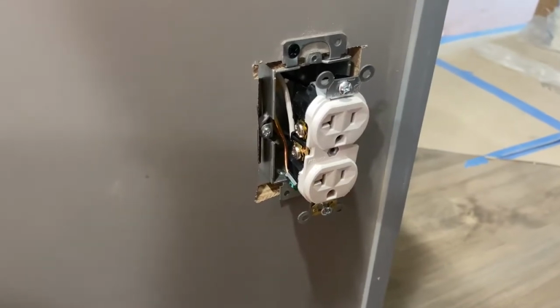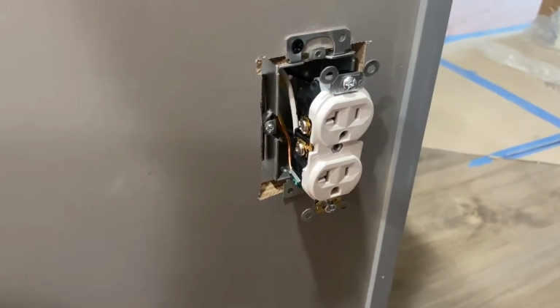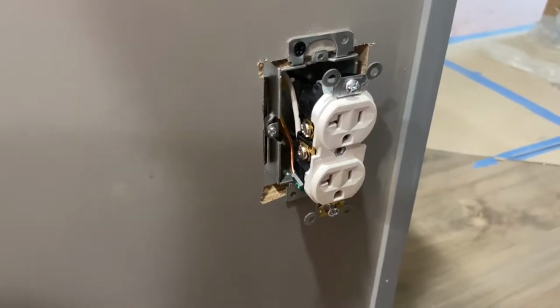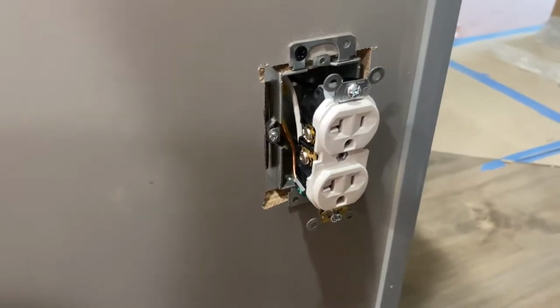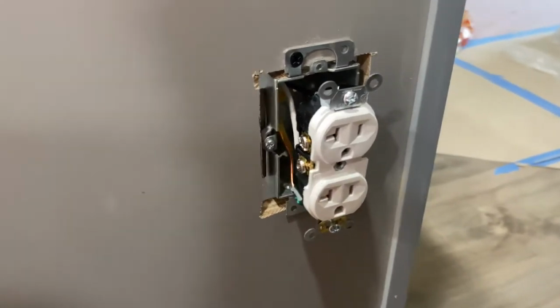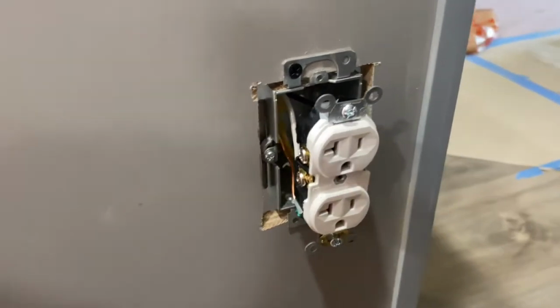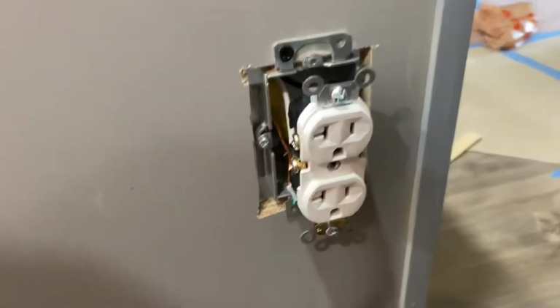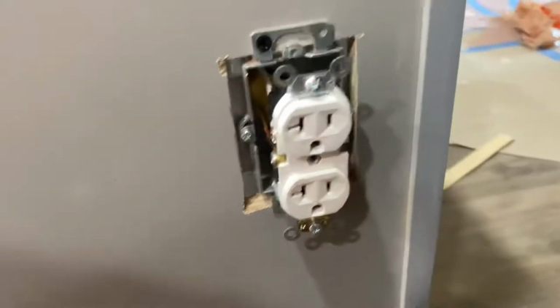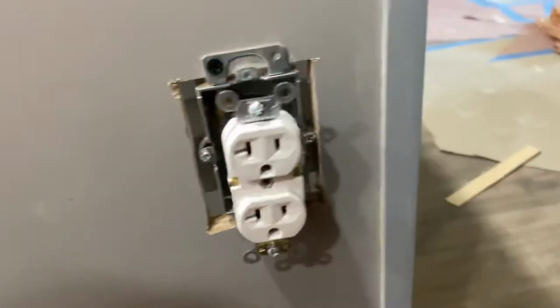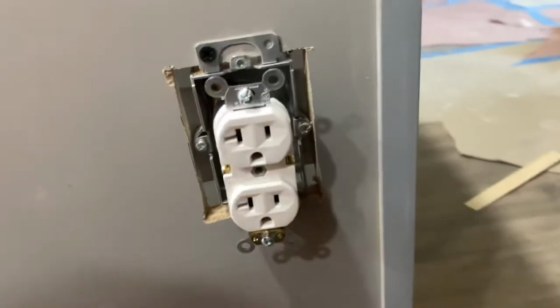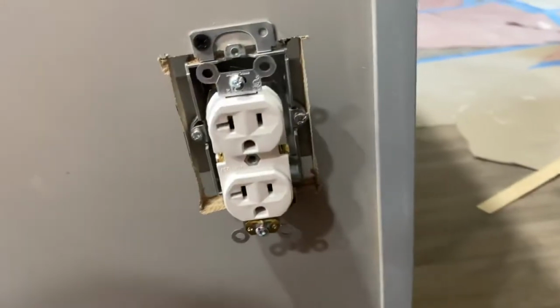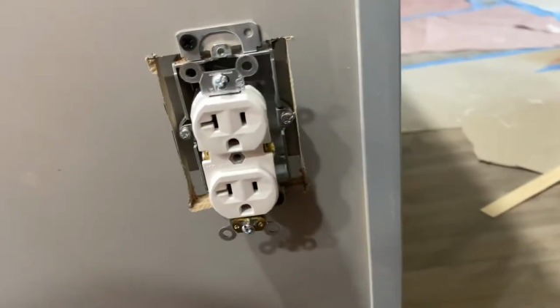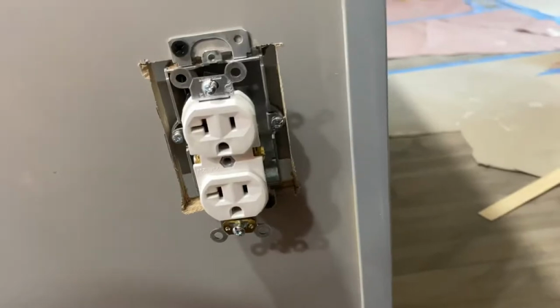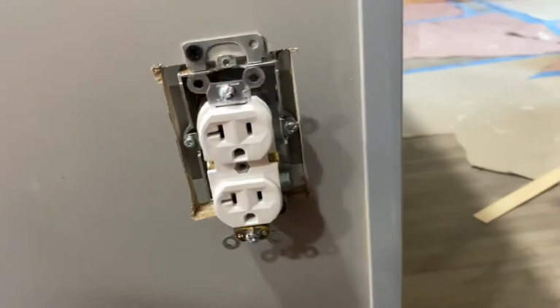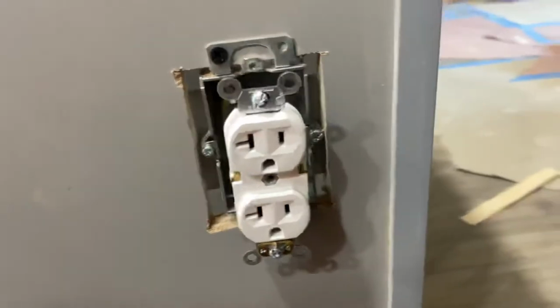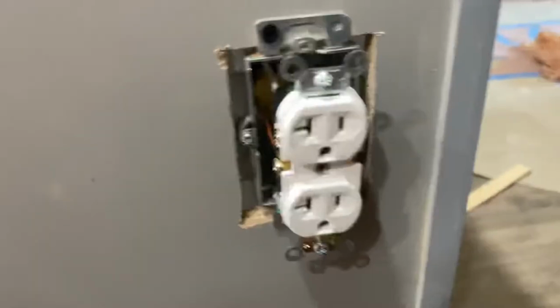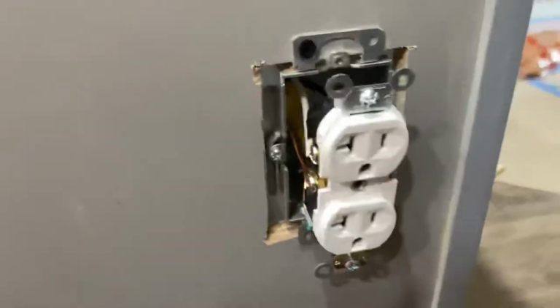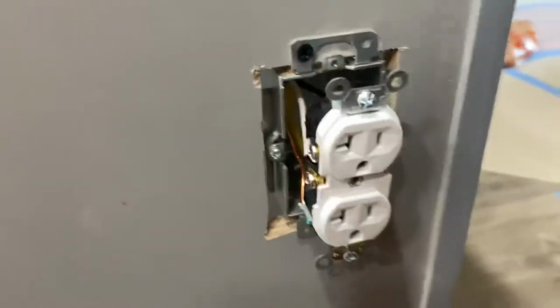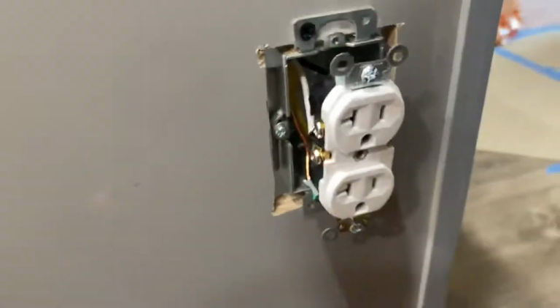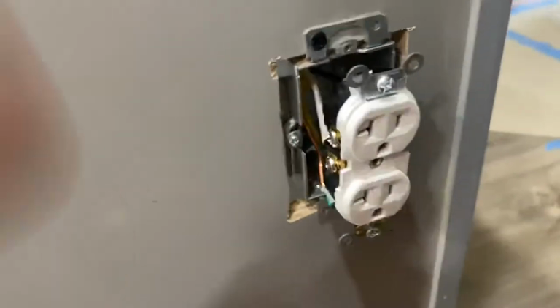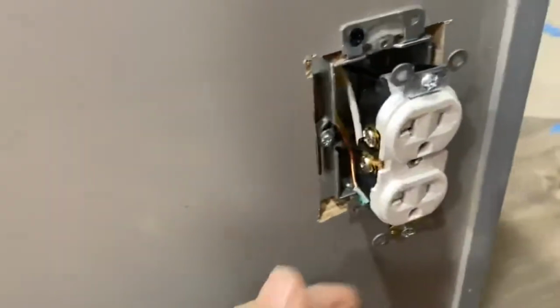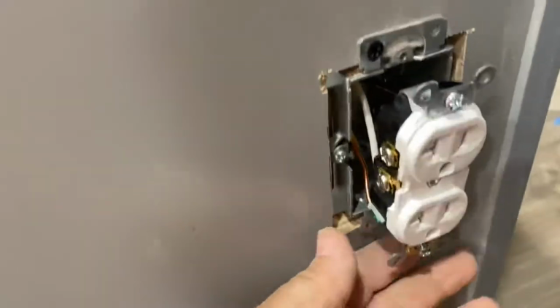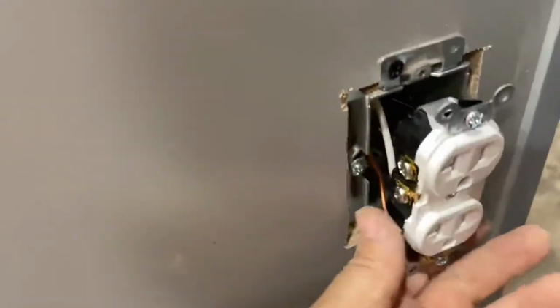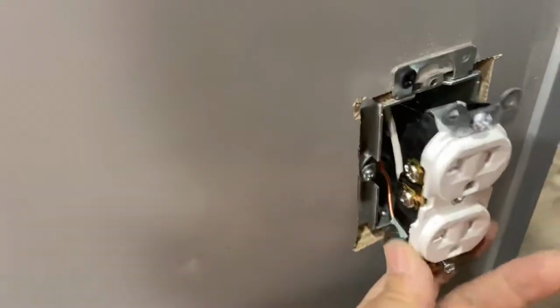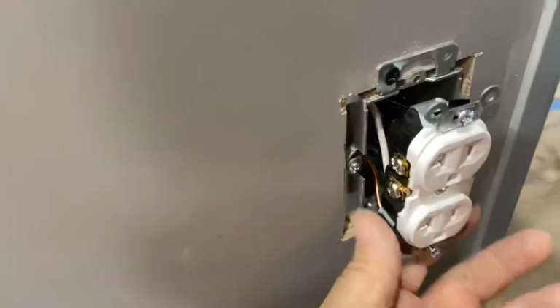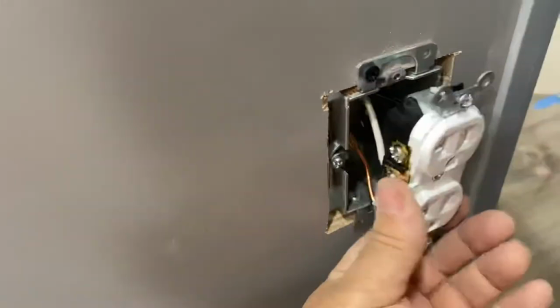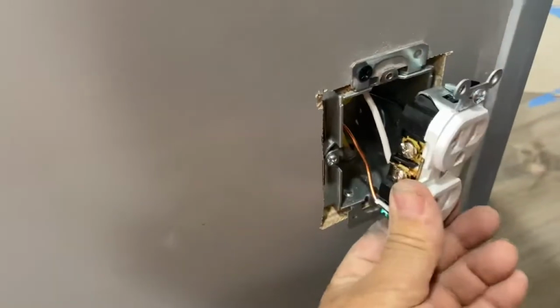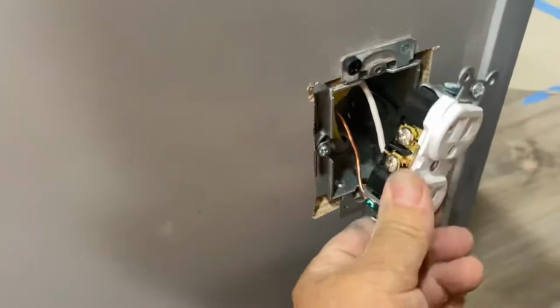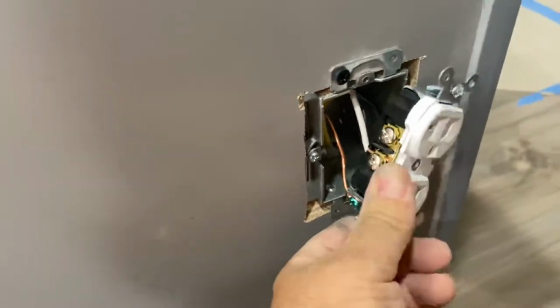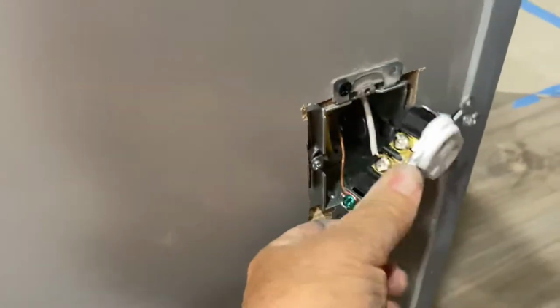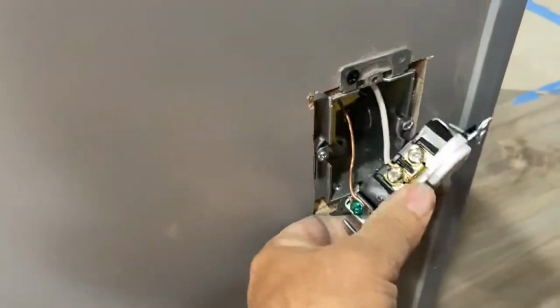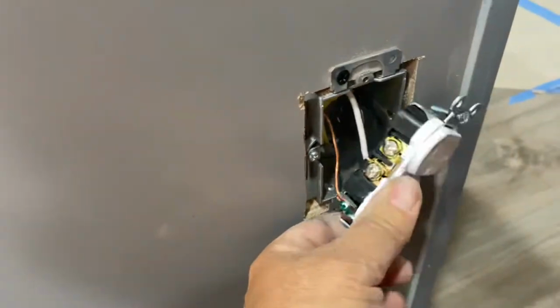Hey guys, thanks again for watching. Here's the plug inside. I actually have the power off so I can show you.